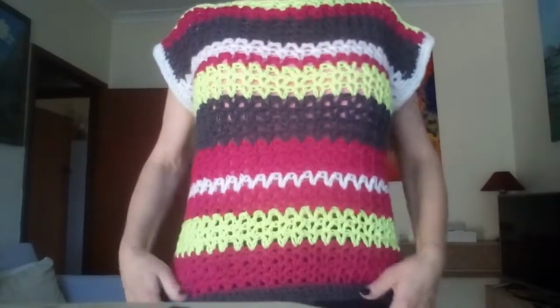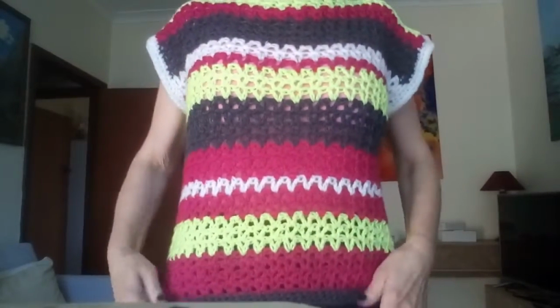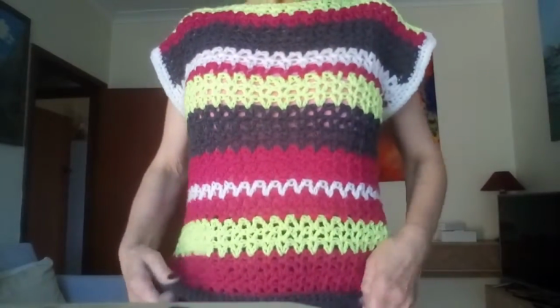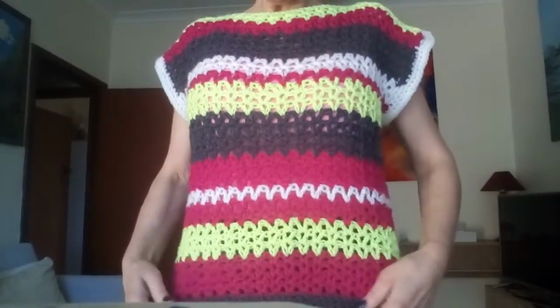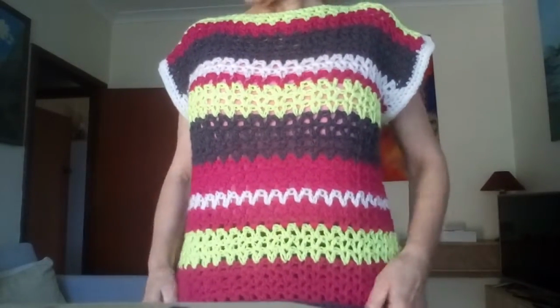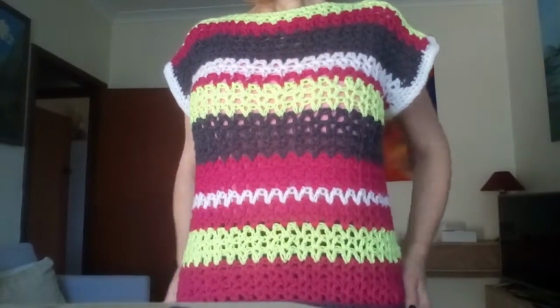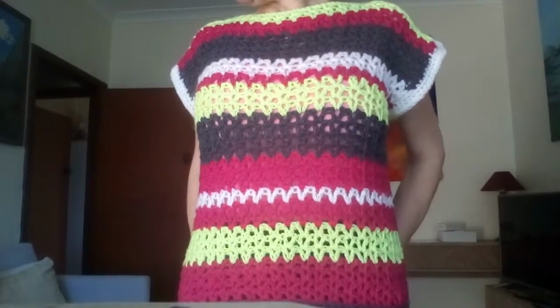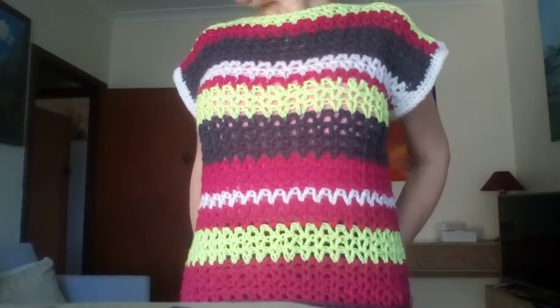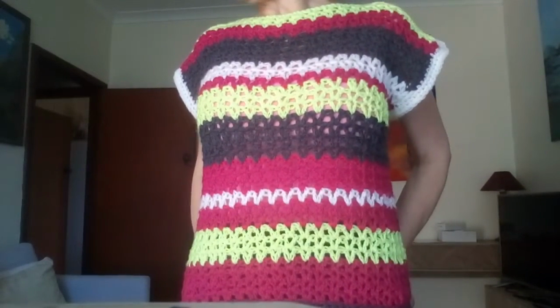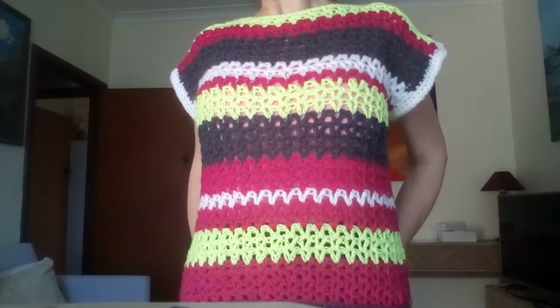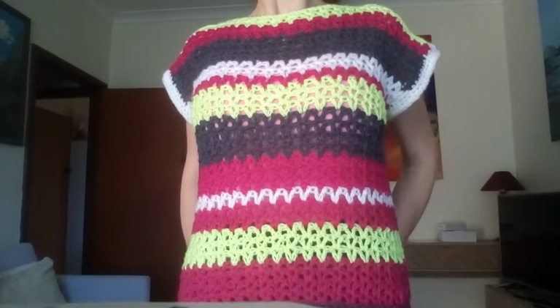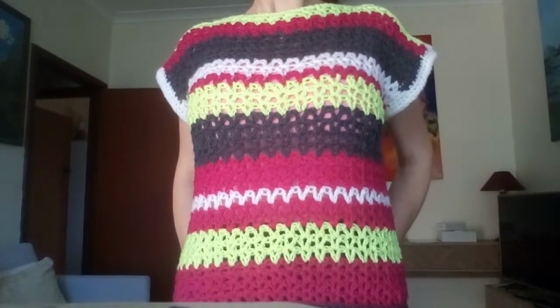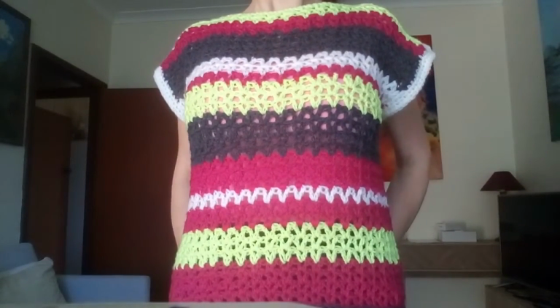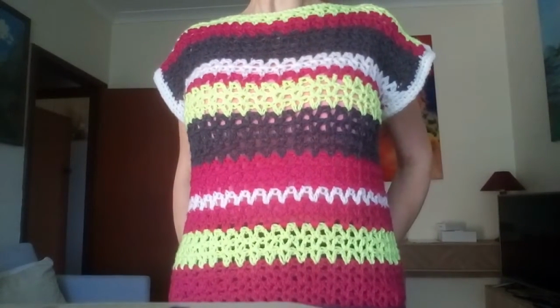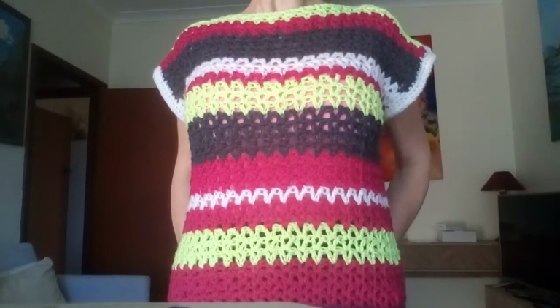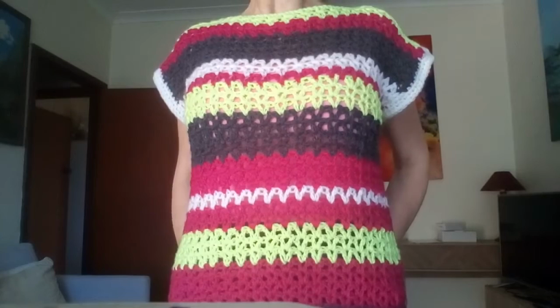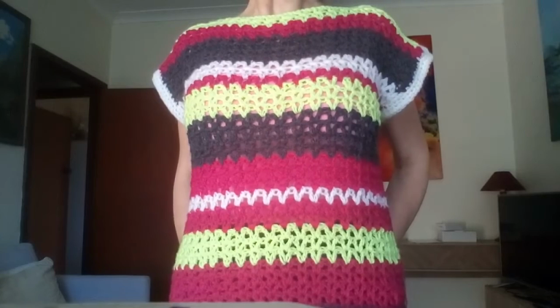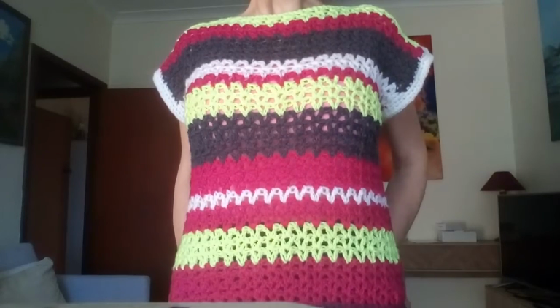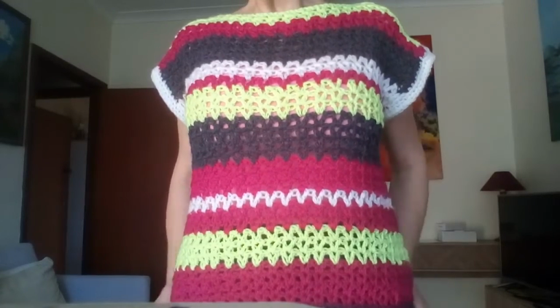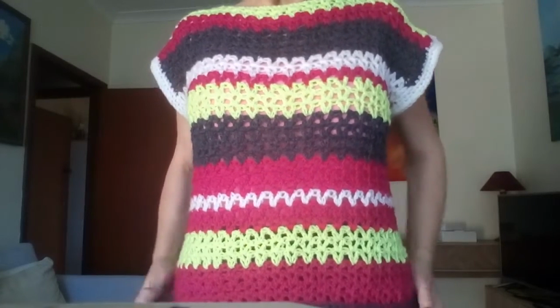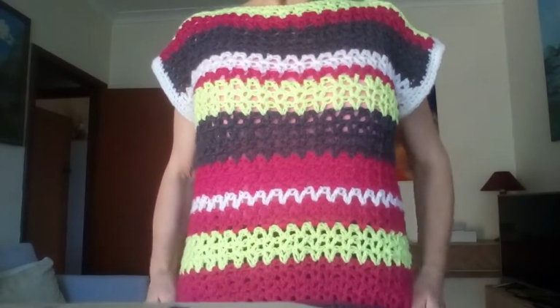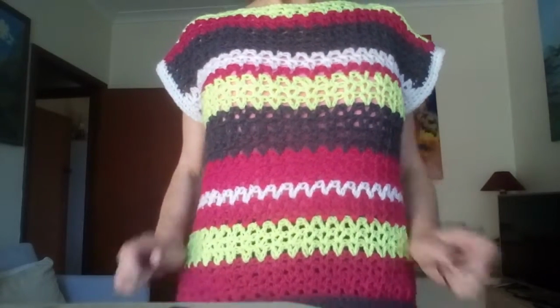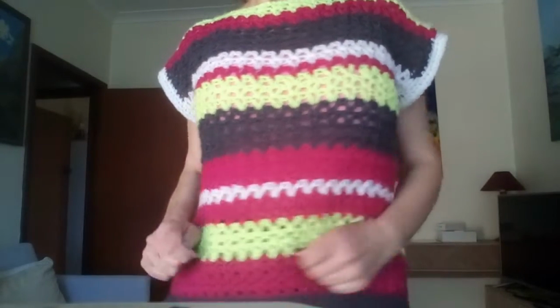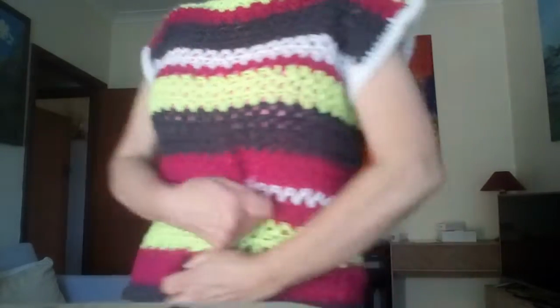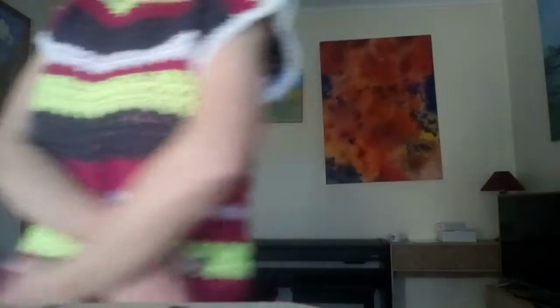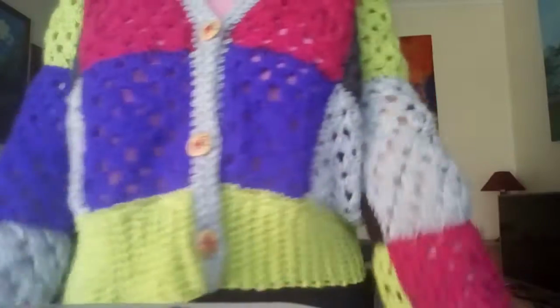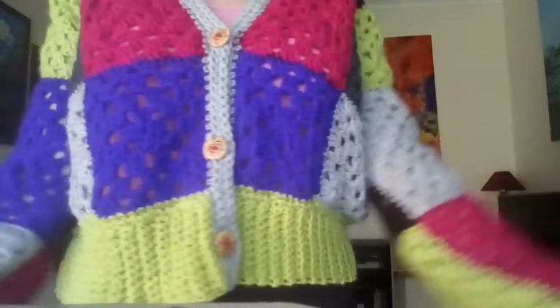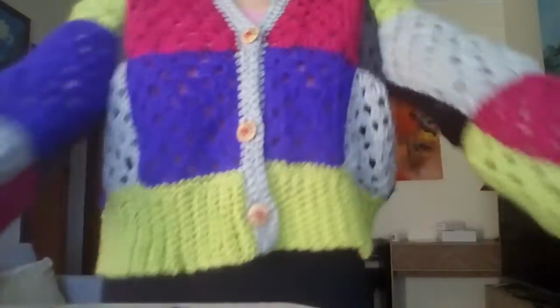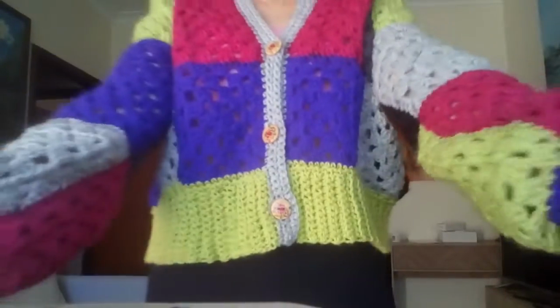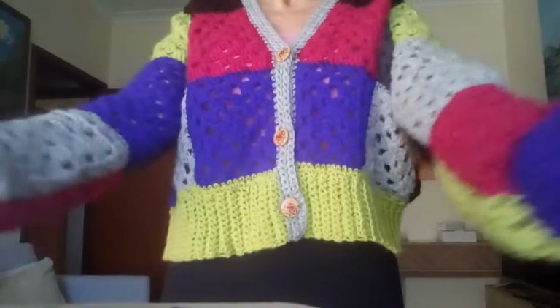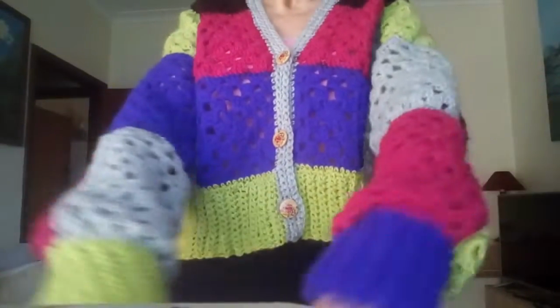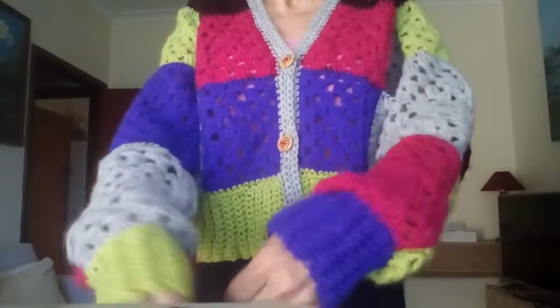This is the second one I made and it took me about a week — all up, maybe a little bit over a week. So I'll show you the third one, and it fits me beautifully.